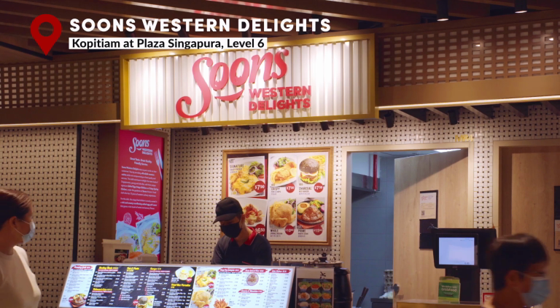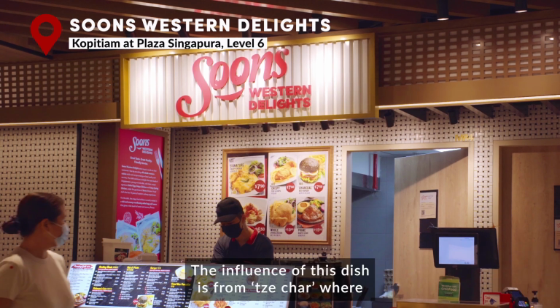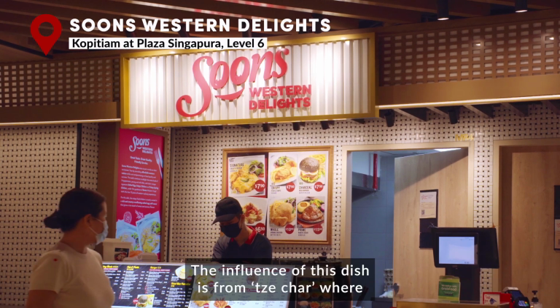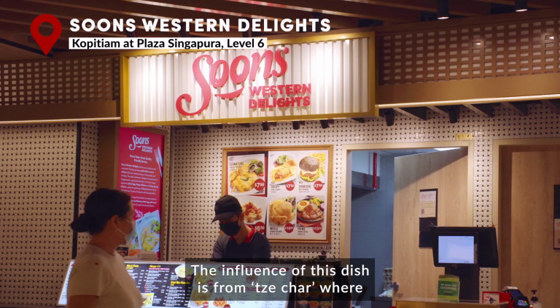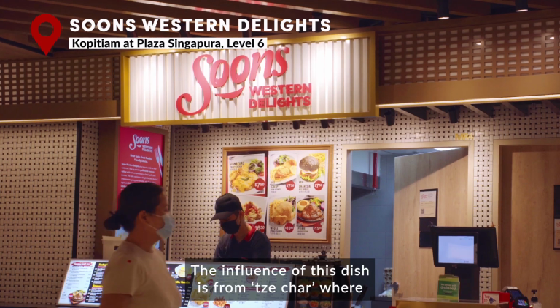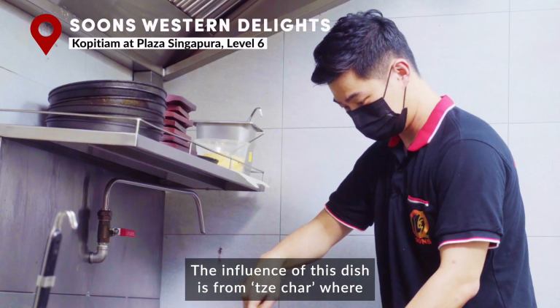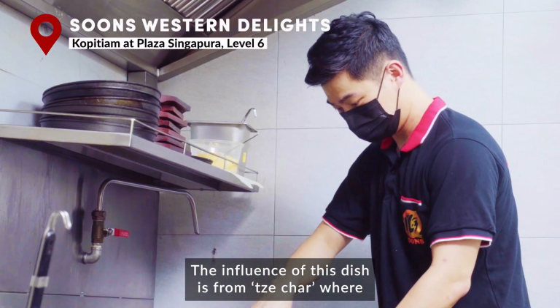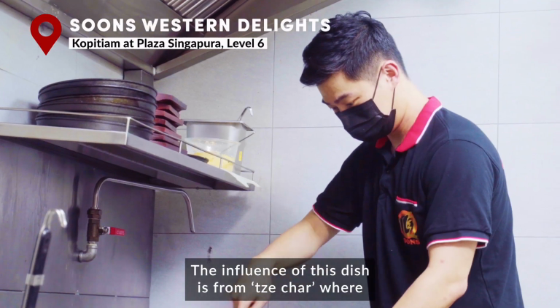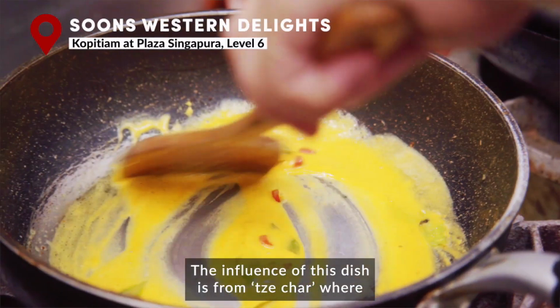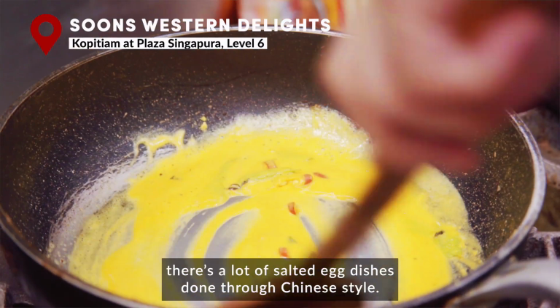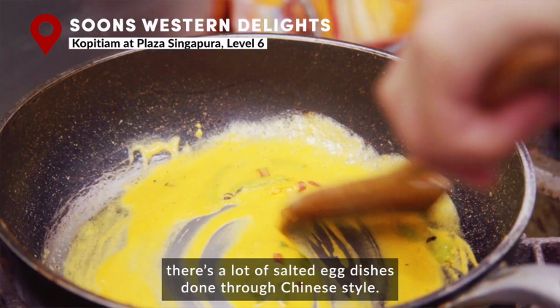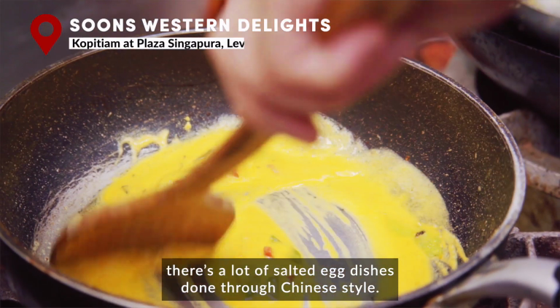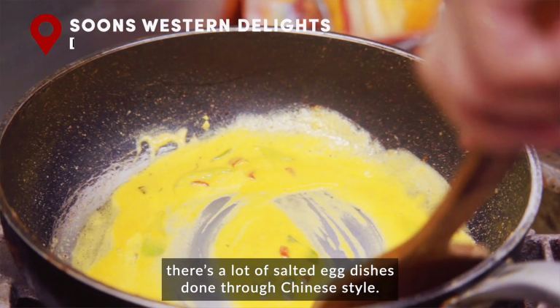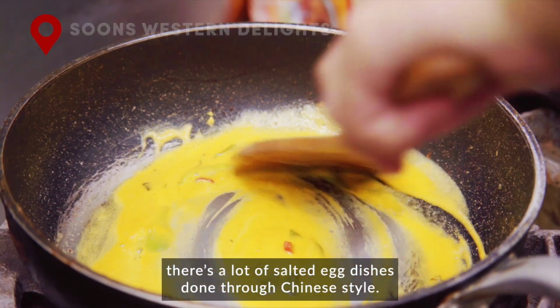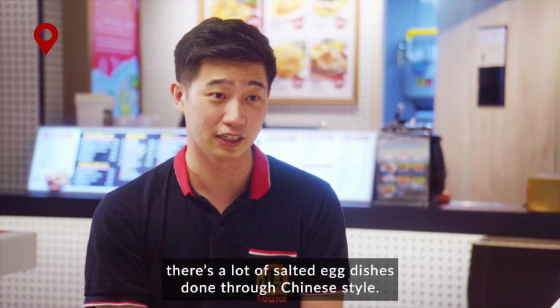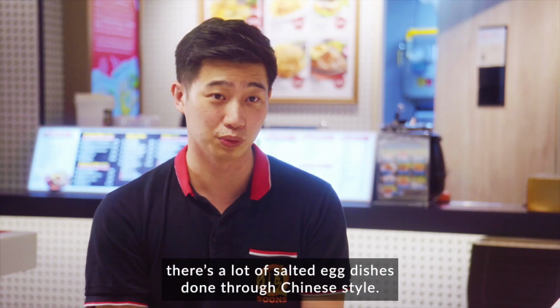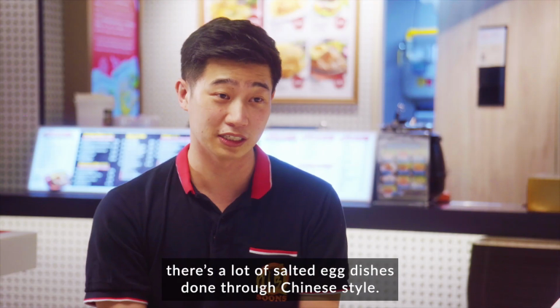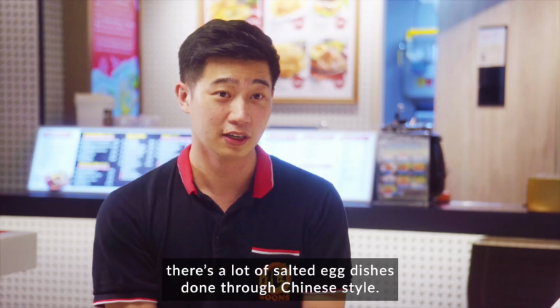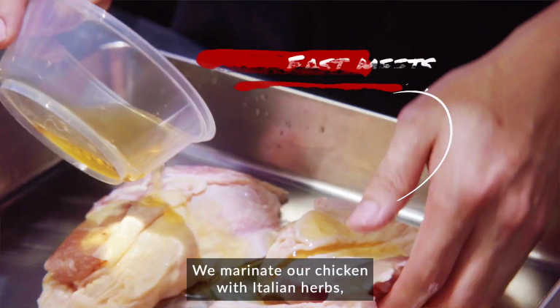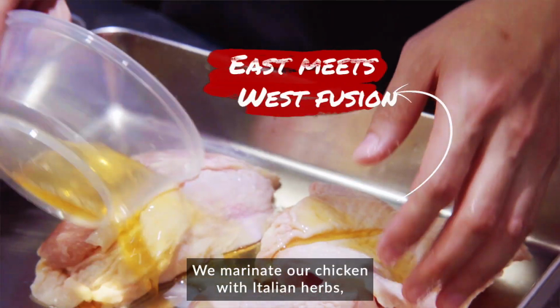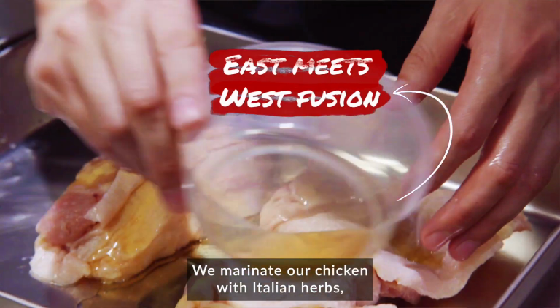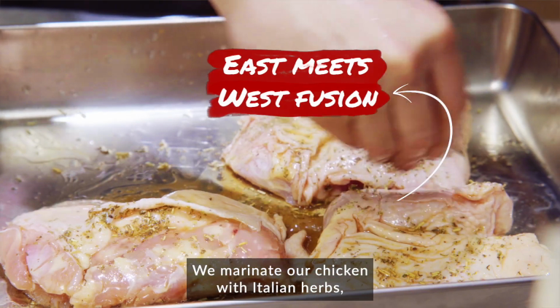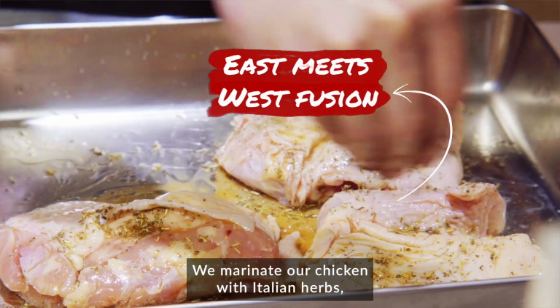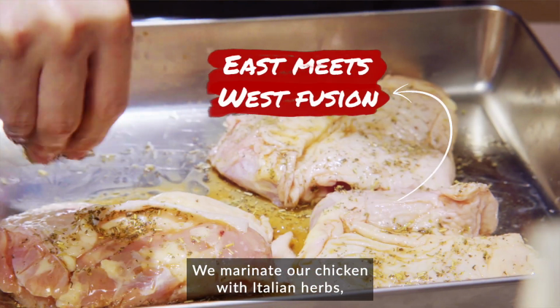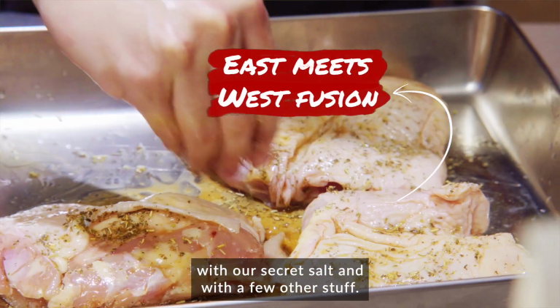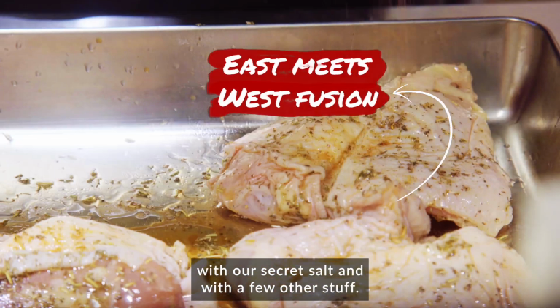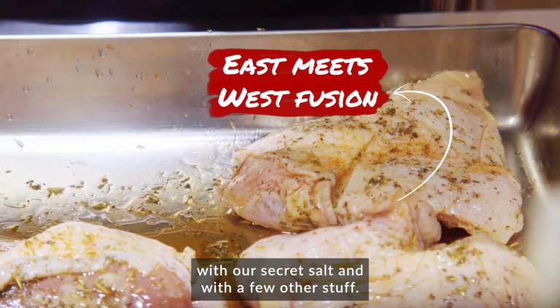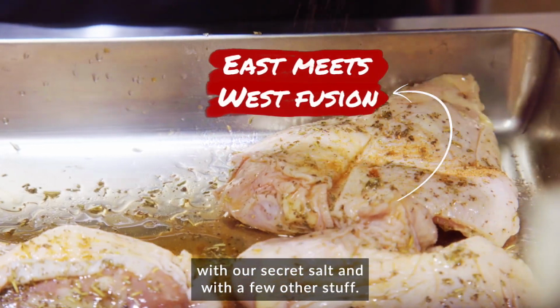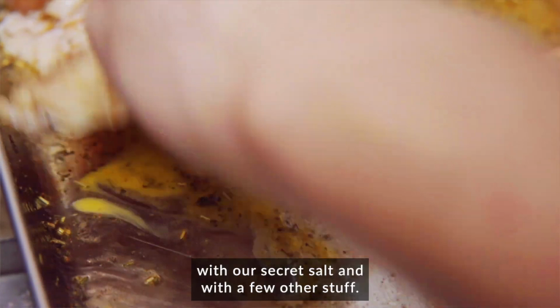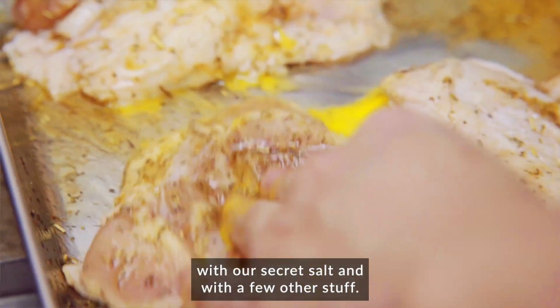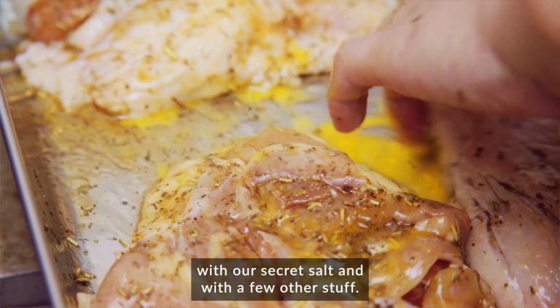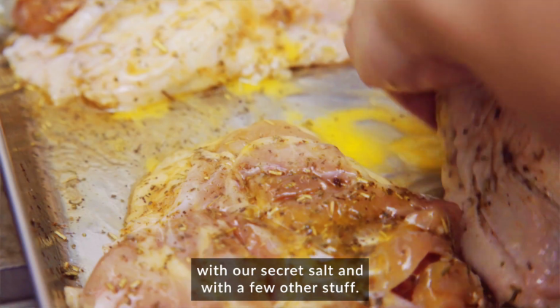The influence of this dish is from Zi Cha, where there are a lot of unsalted egg dishes done through Chinese cooking. We made the chicken with Italian herbs, with our secret sauce, and with a few other ingredients.